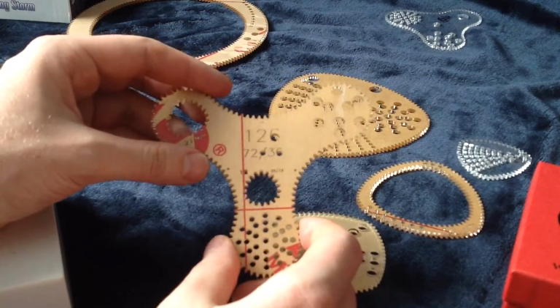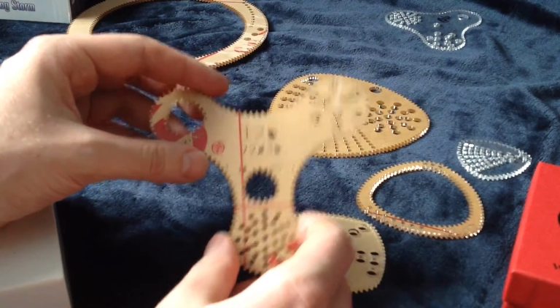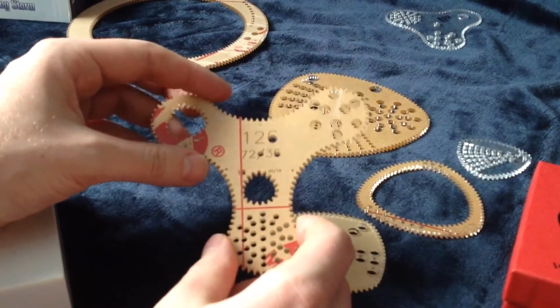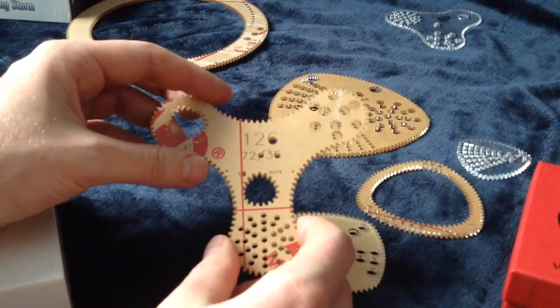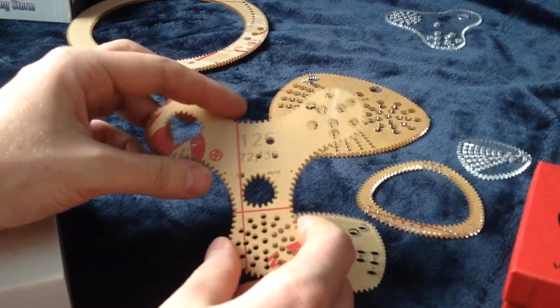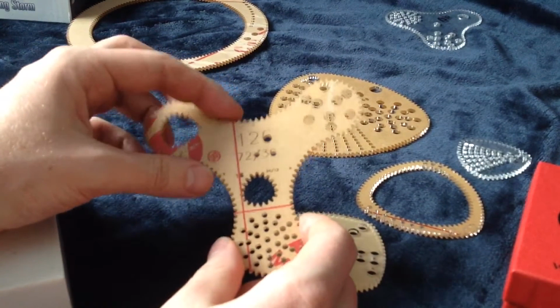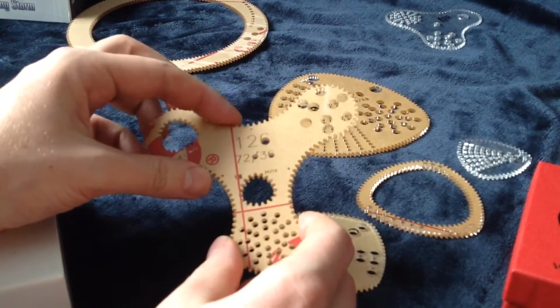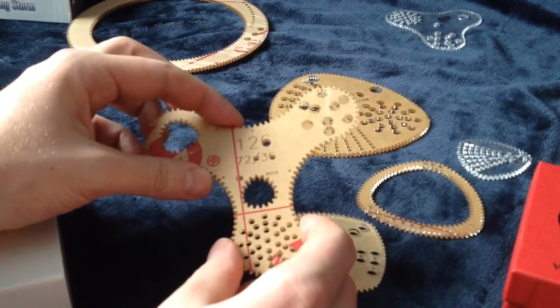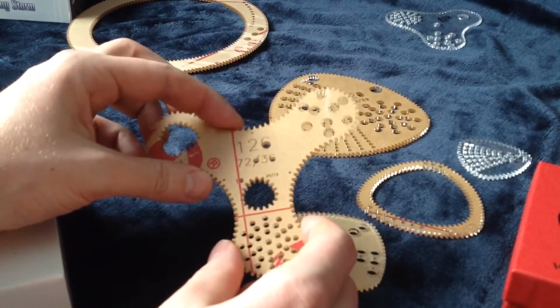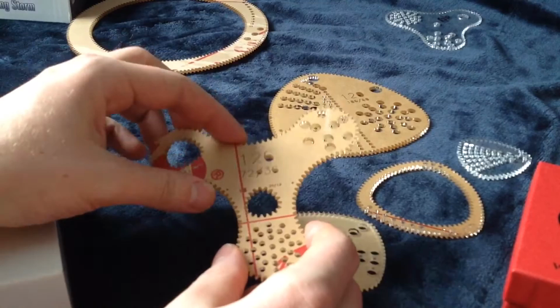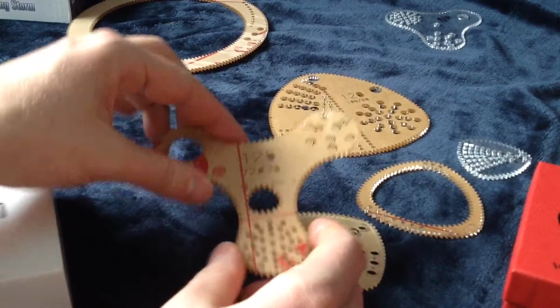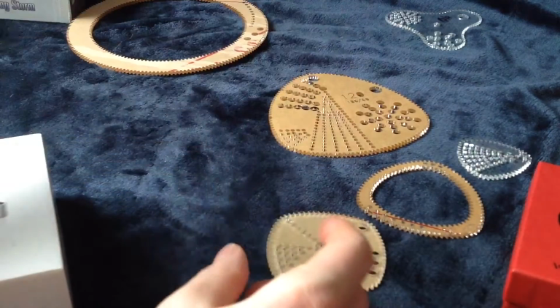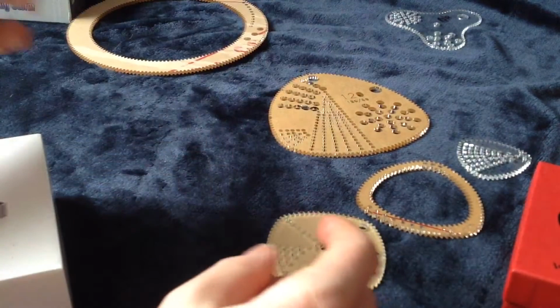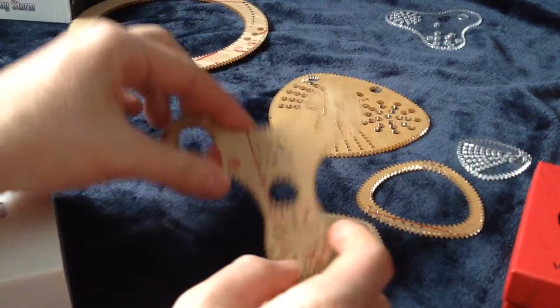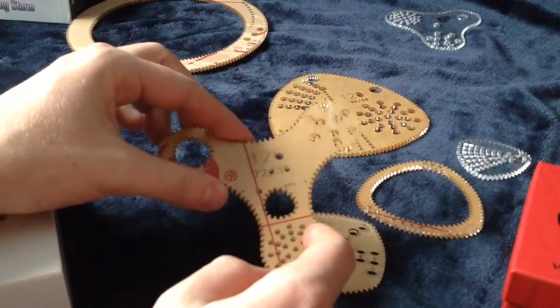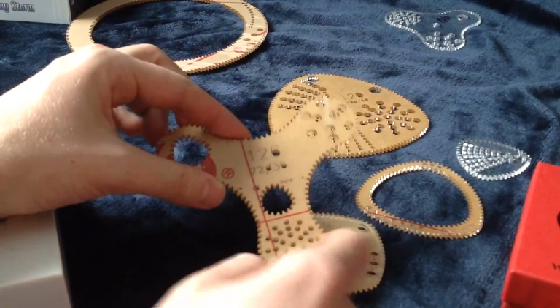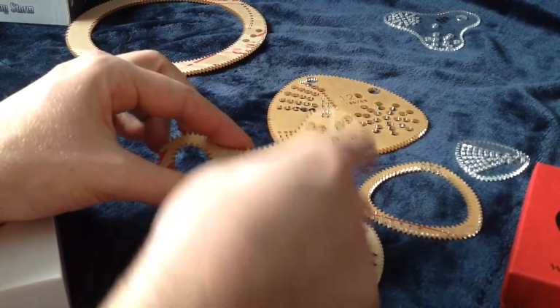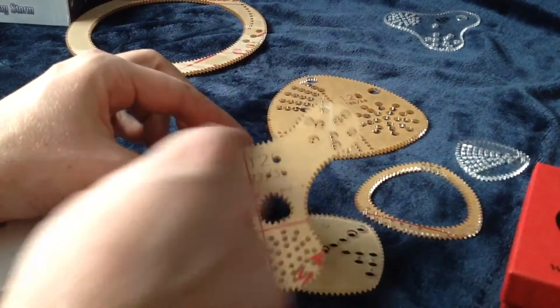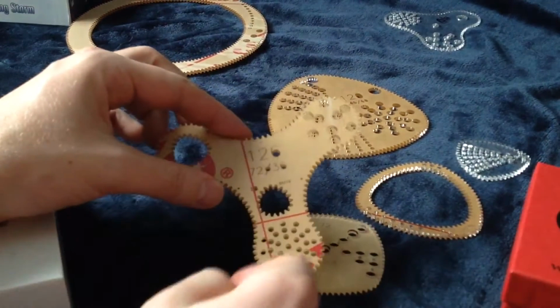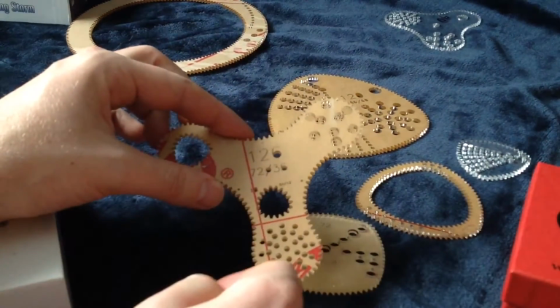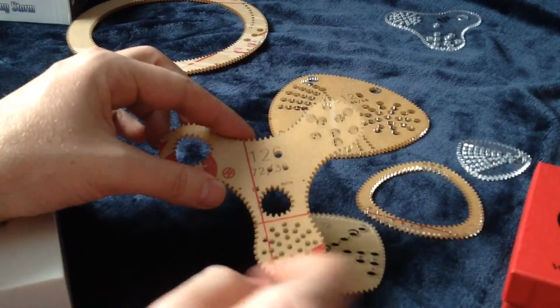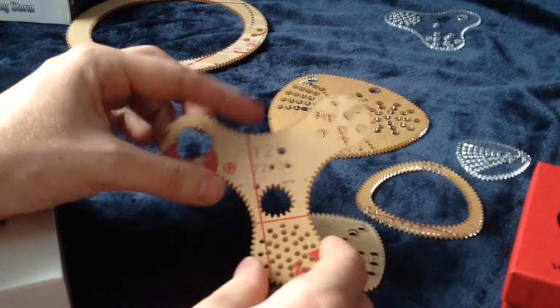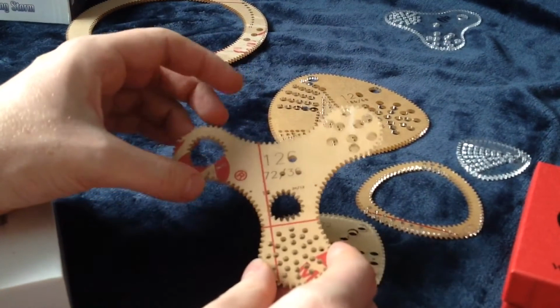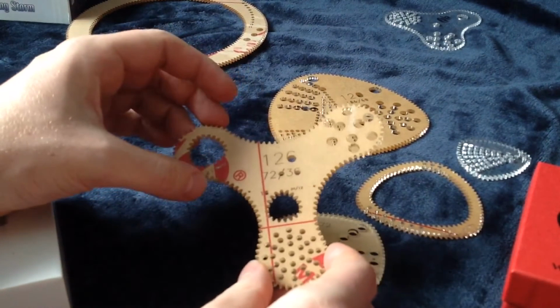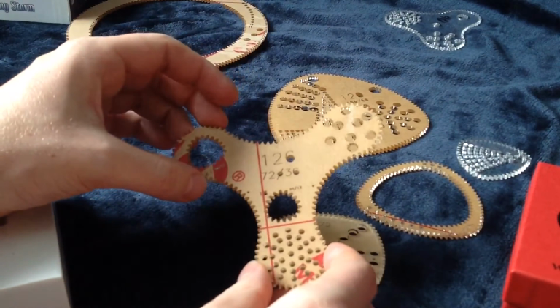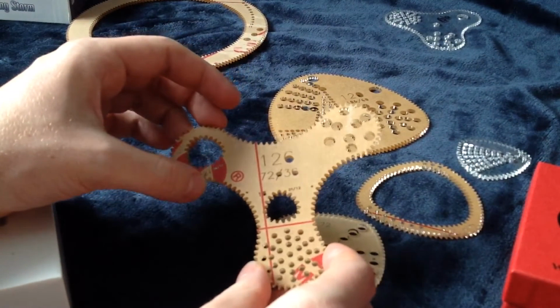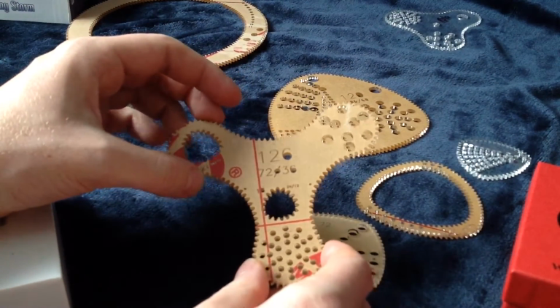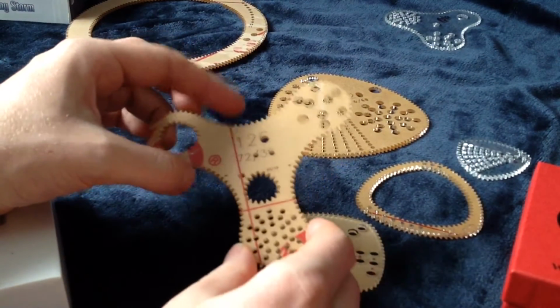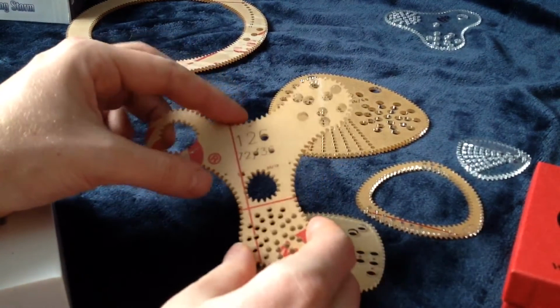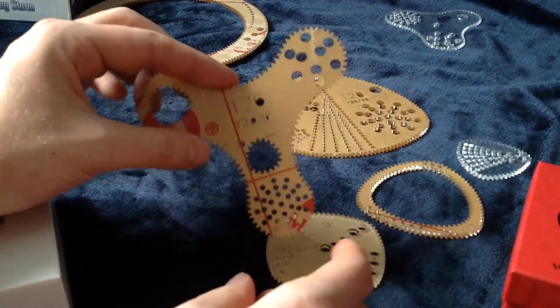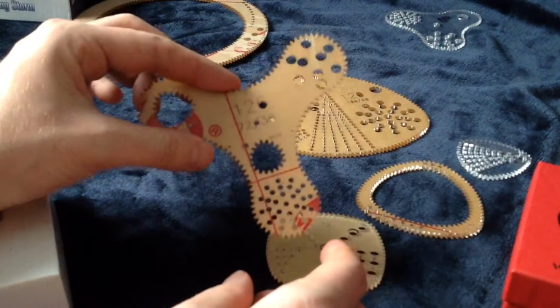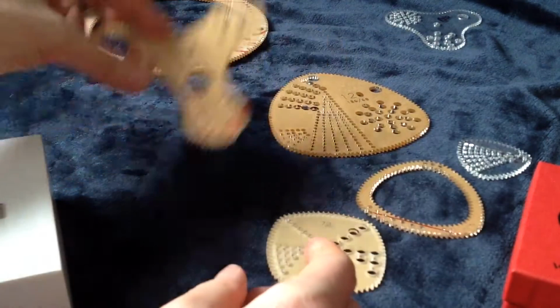So mostly this is designed to be cut out and used as a ring. But fortune favors the bold — give it a shot.